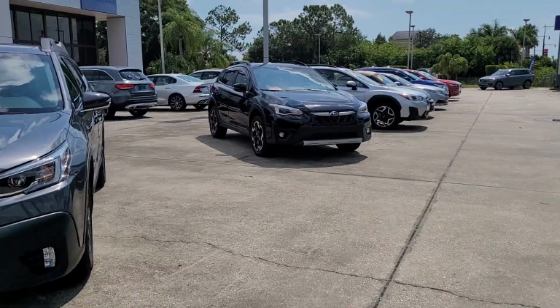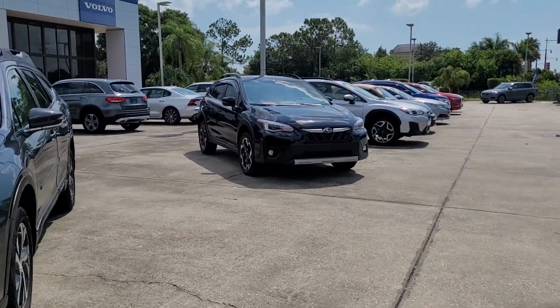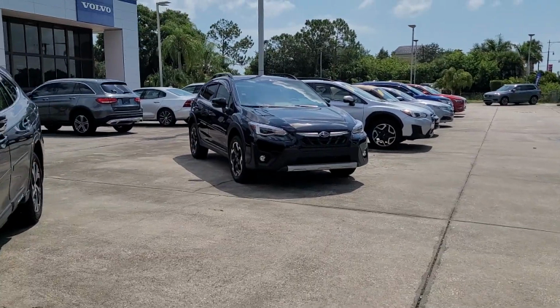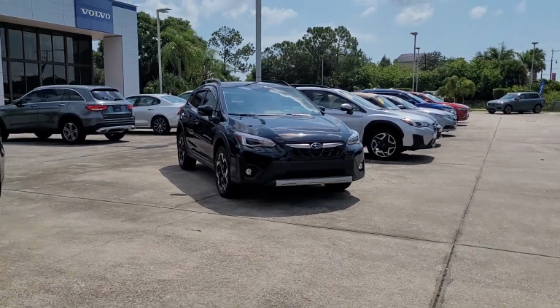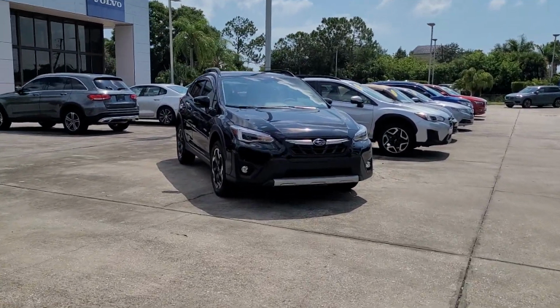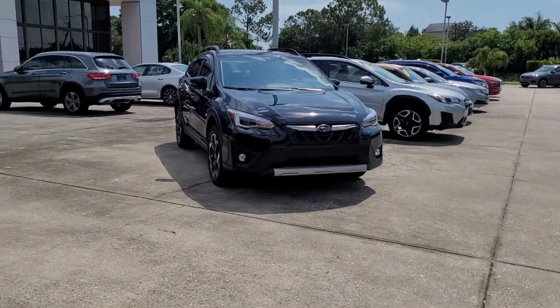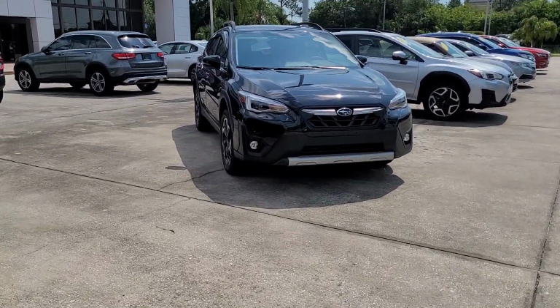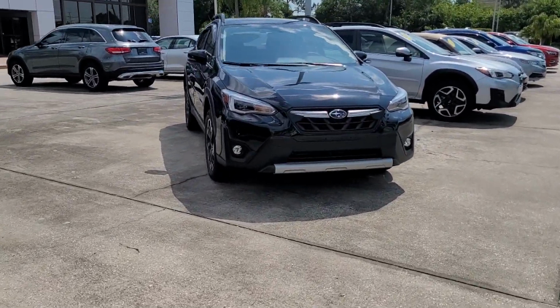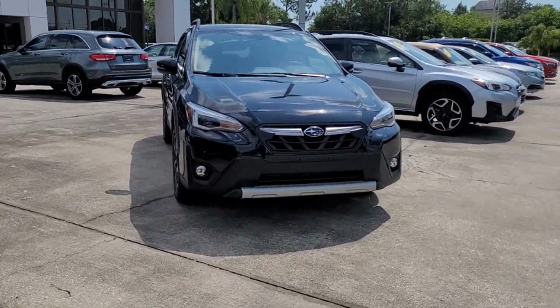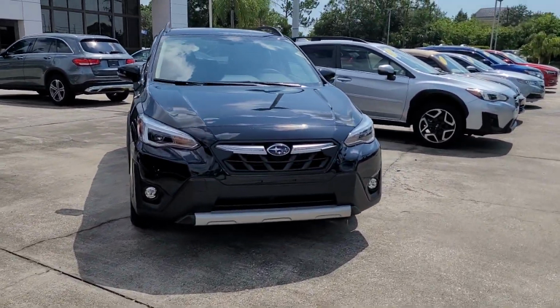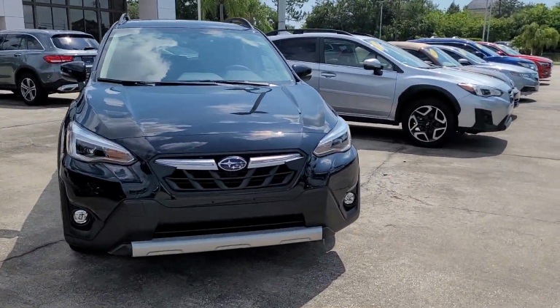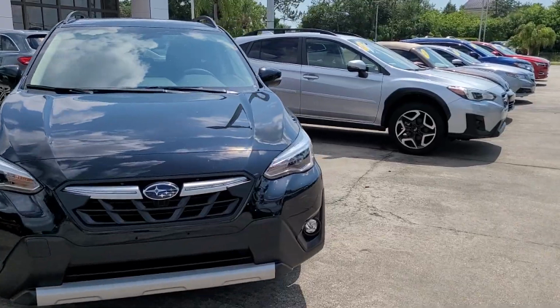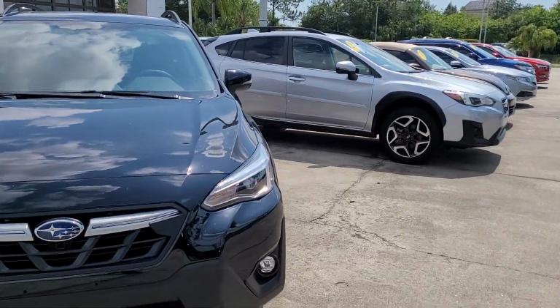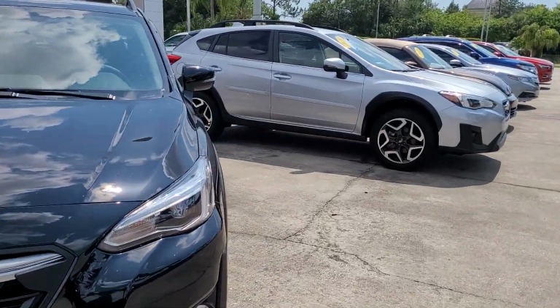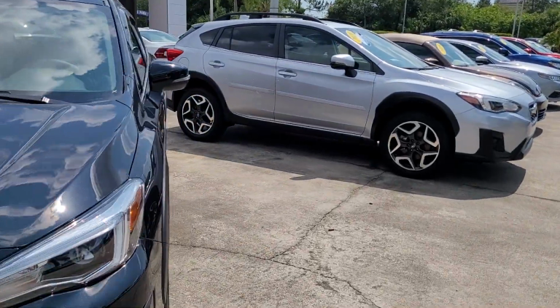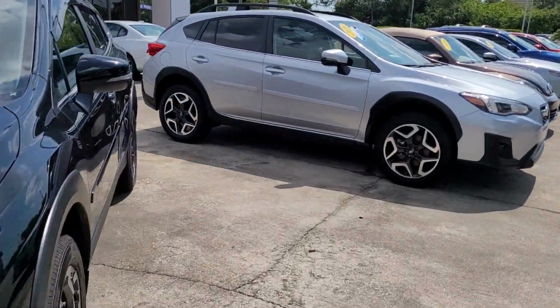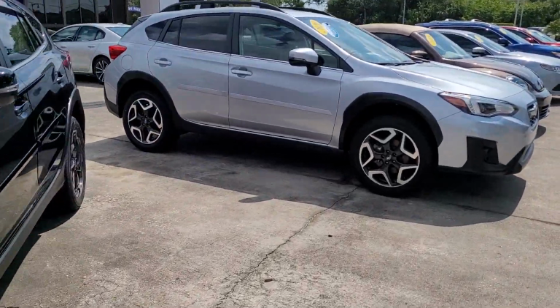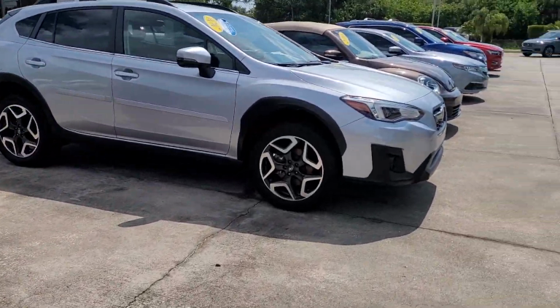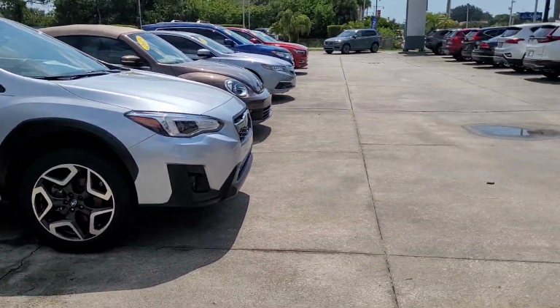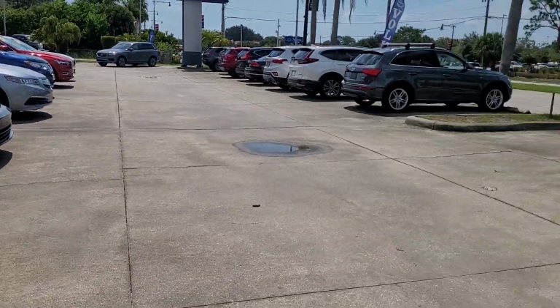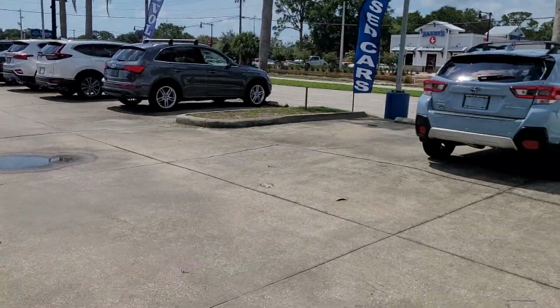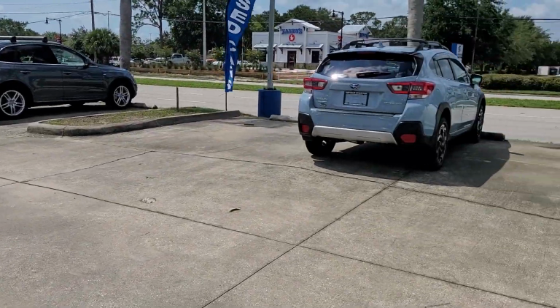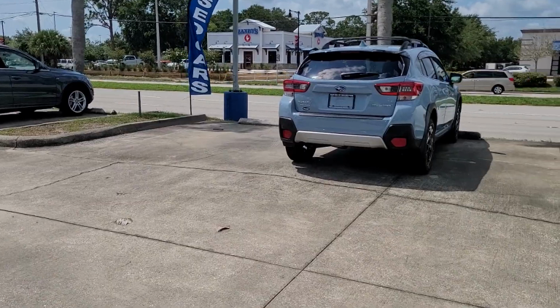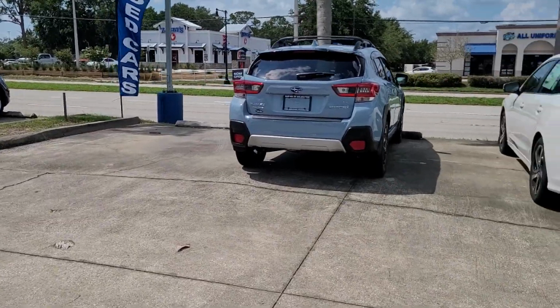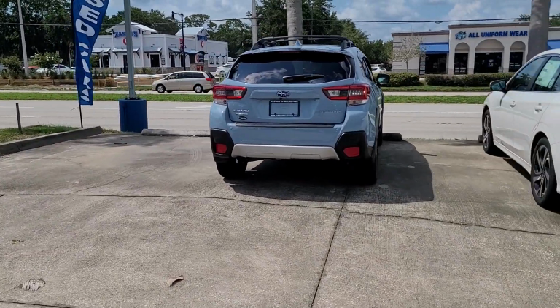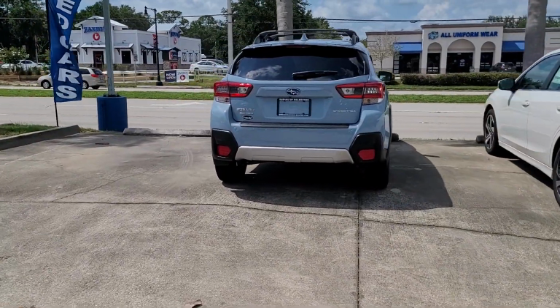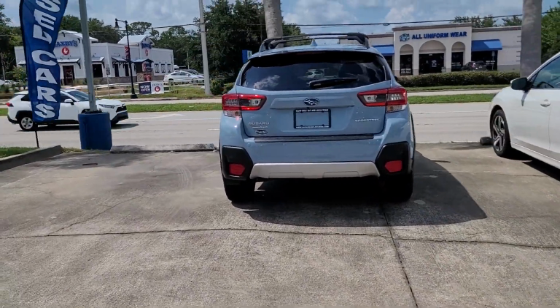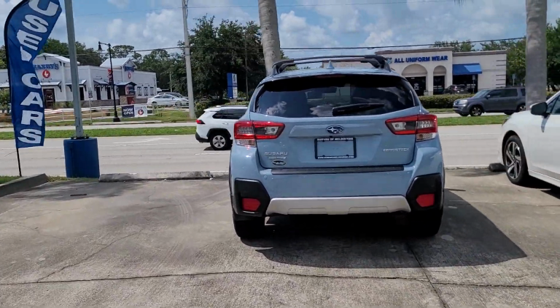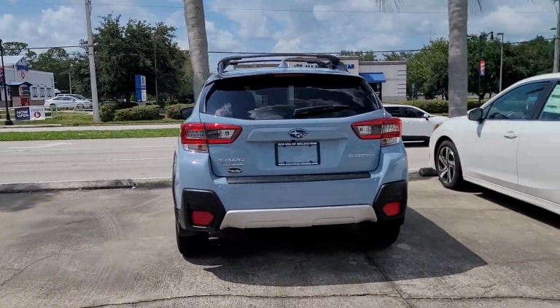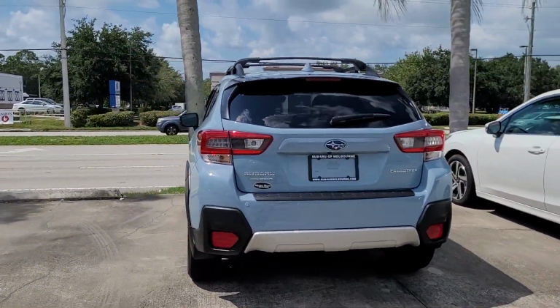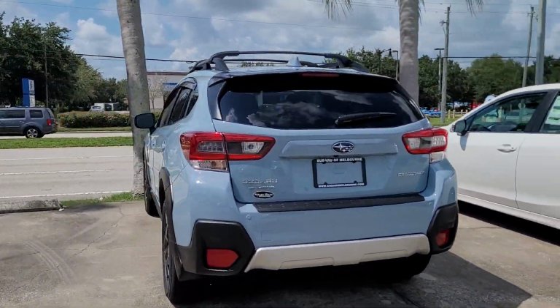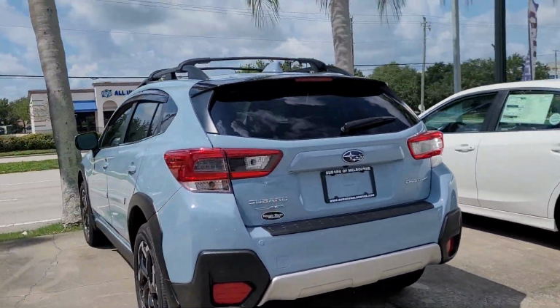Hello, I'm Jonathan from Subaru Melbourne. I'm going to show you a couple of our Crosstreks. I have a brand new one there, certified, in the Limited. This one is a cool khaki gray color in the Limited.